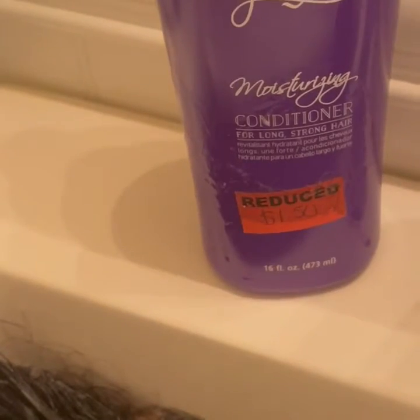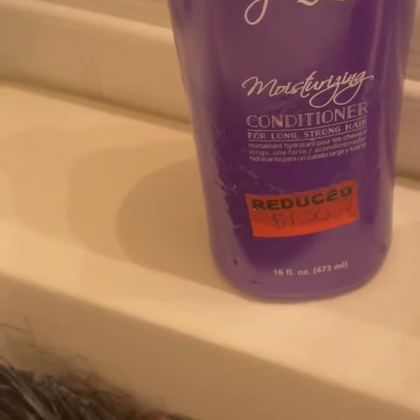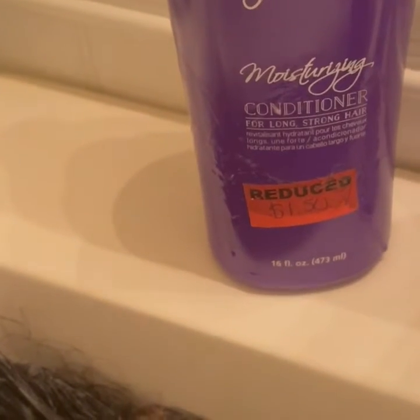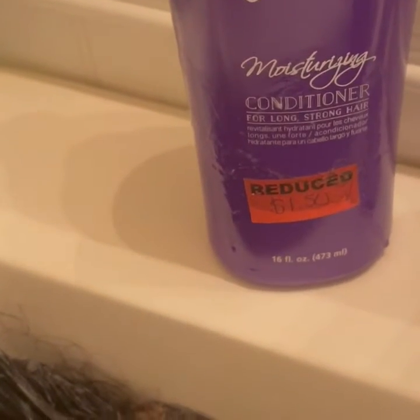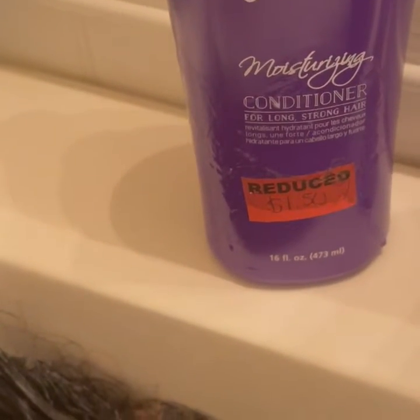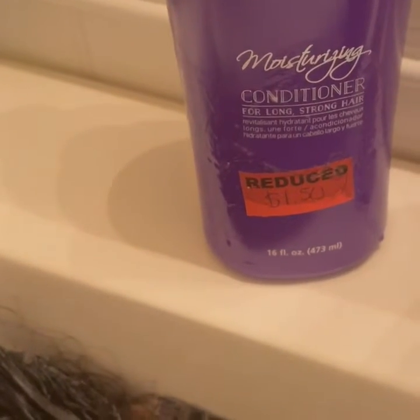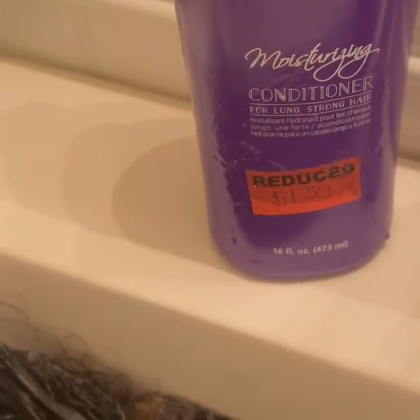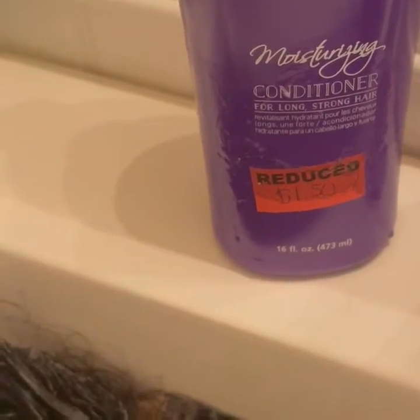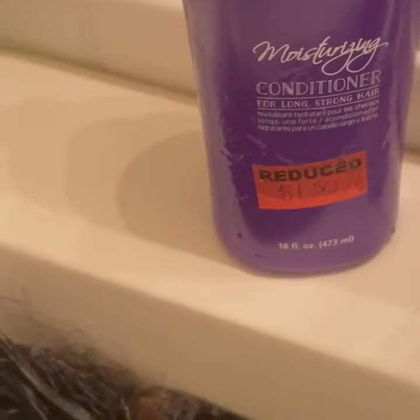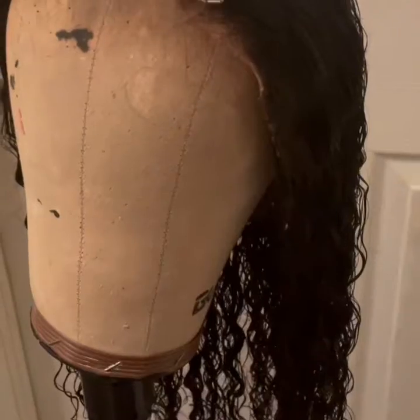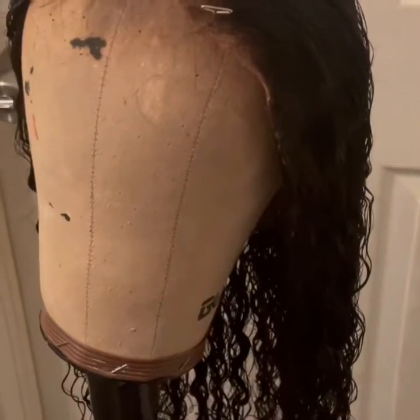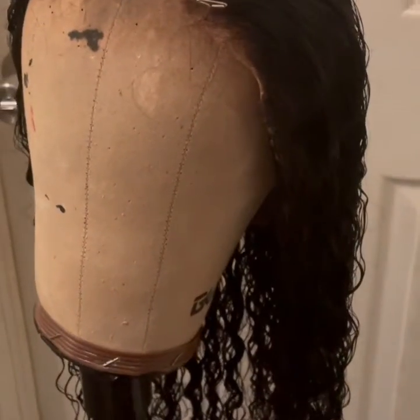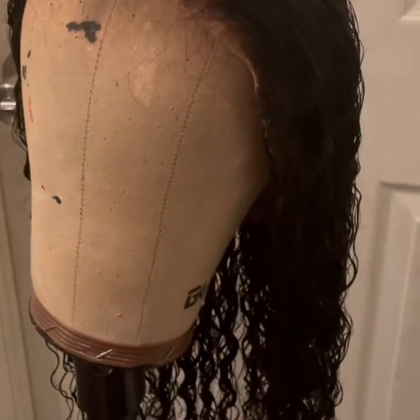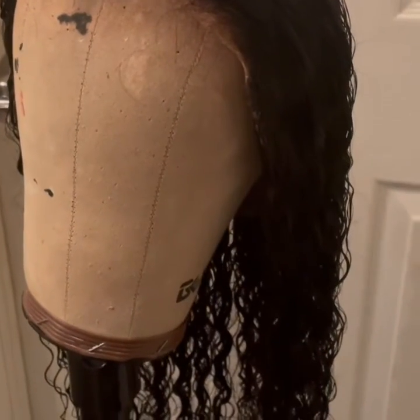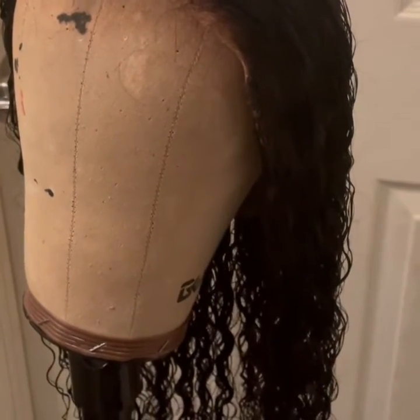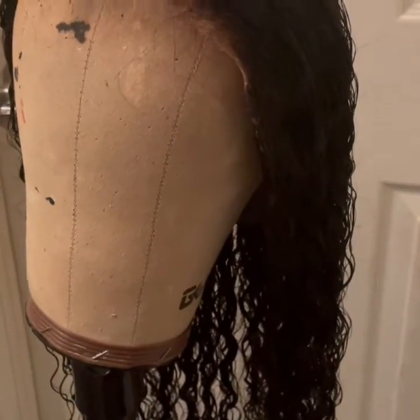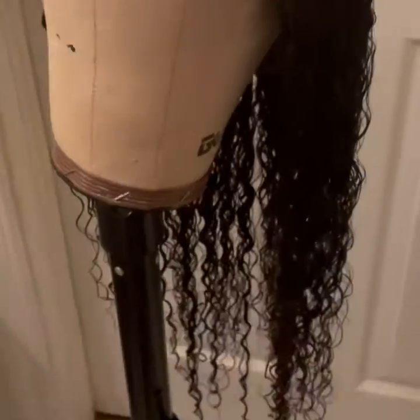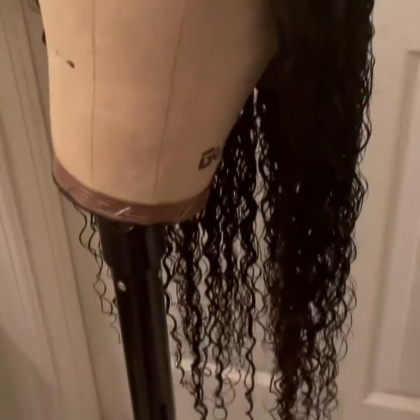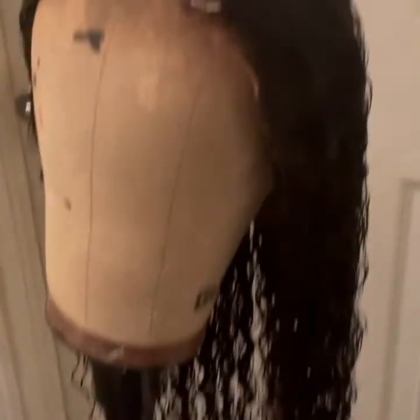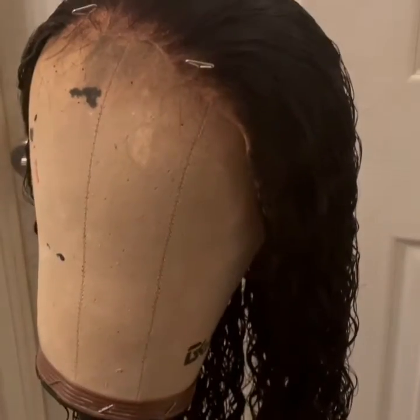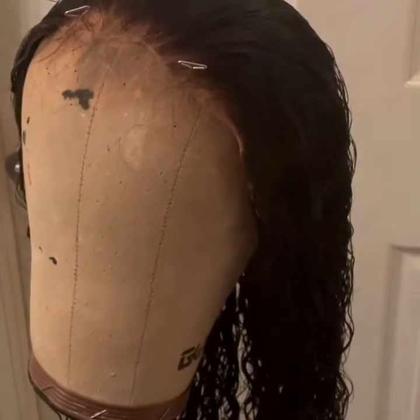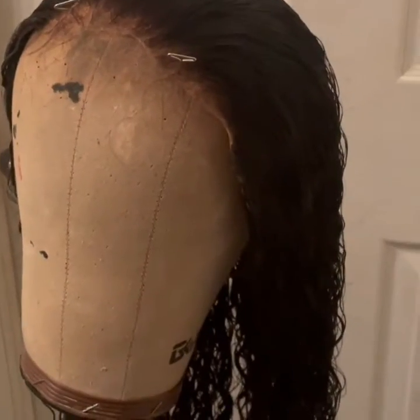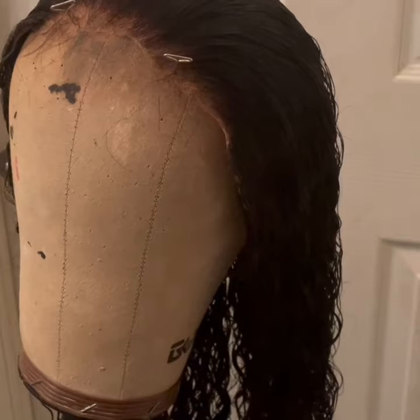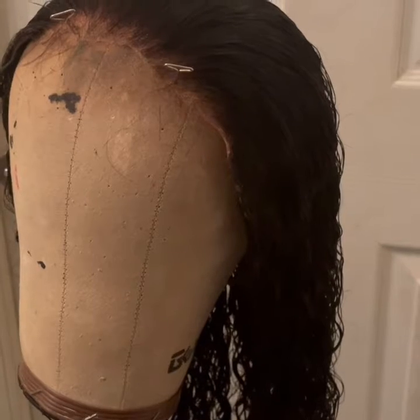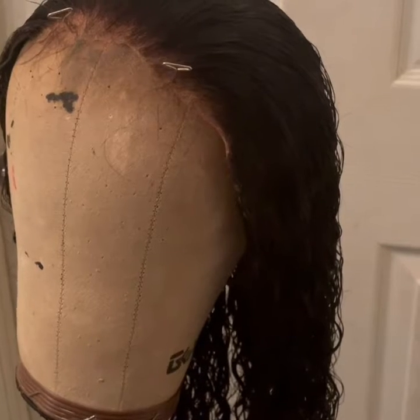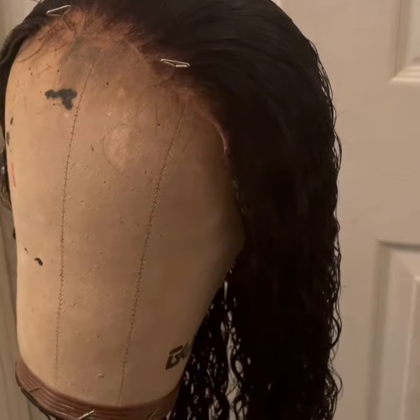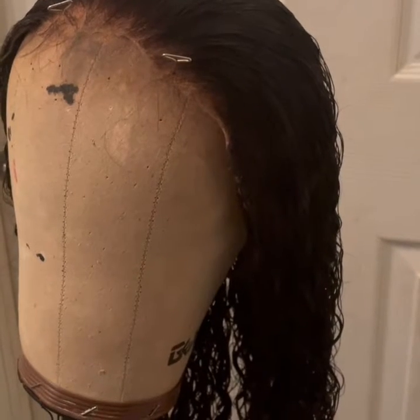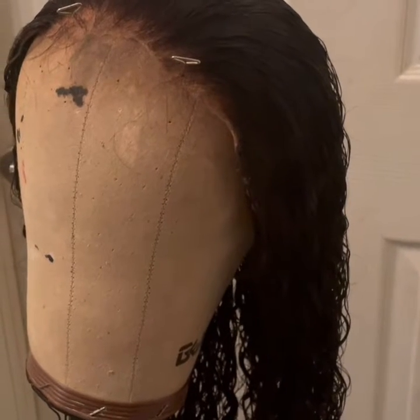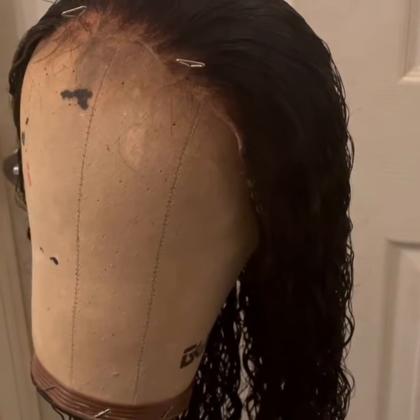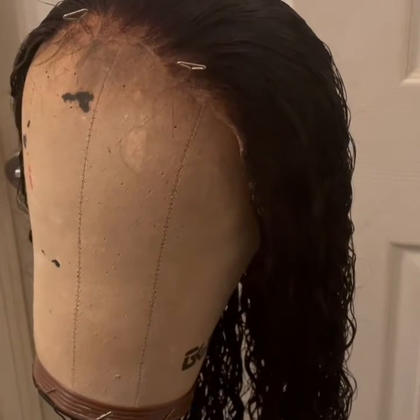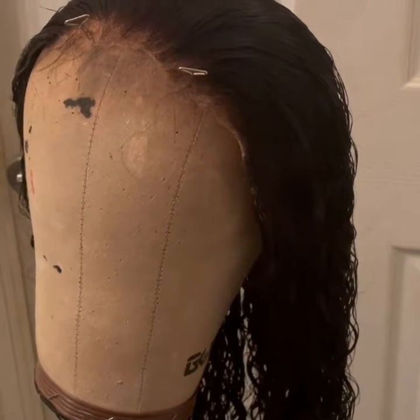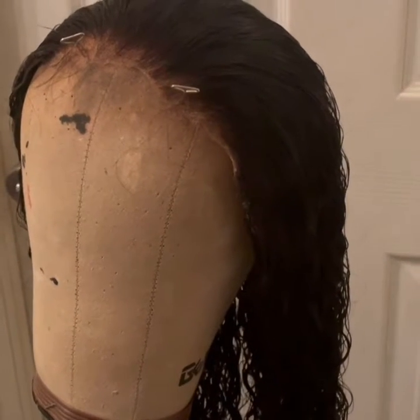This is the conditioner I used — nothing major, something that was going to sell at Sally's. All right, so I got all the conditioner rinsed out of the wig.